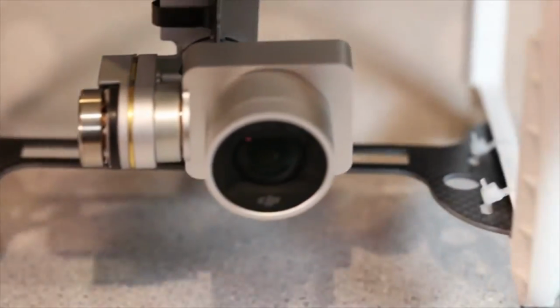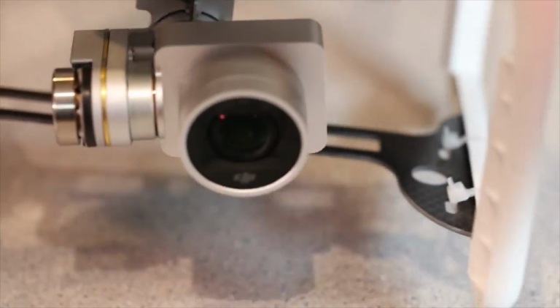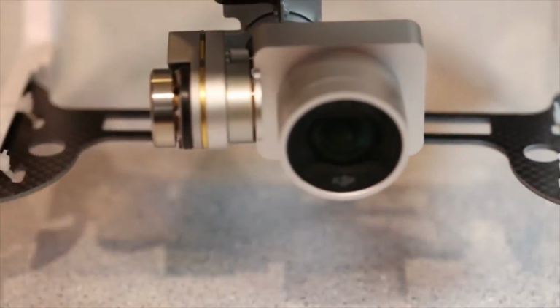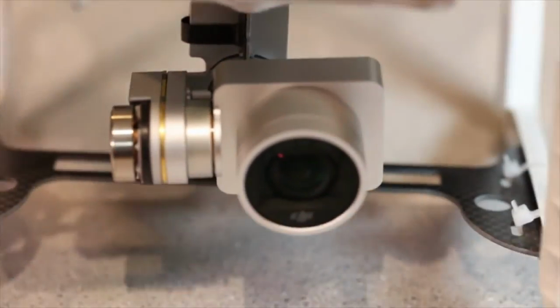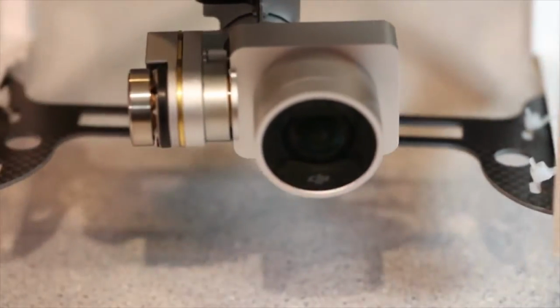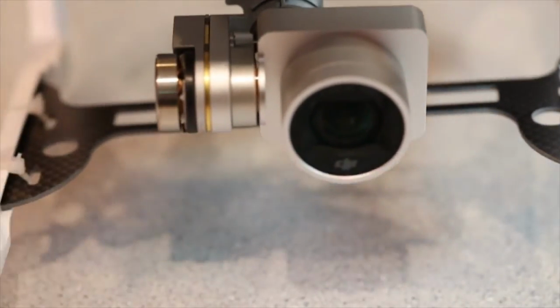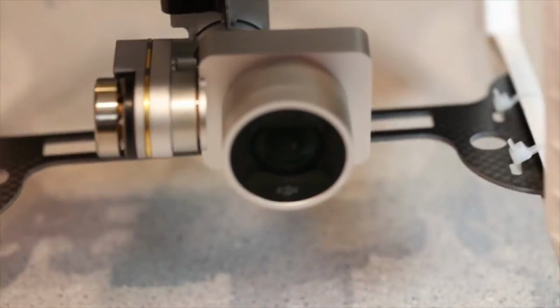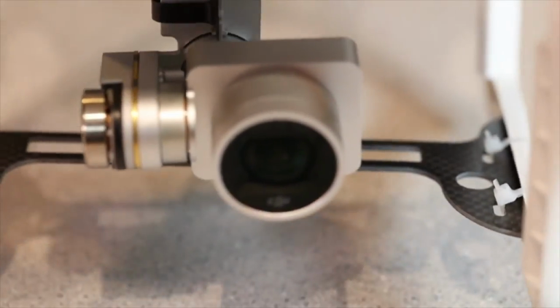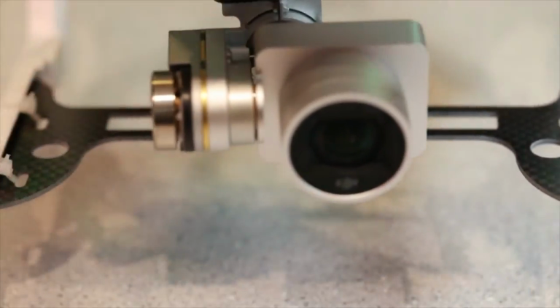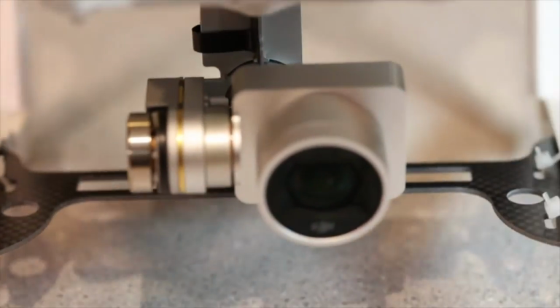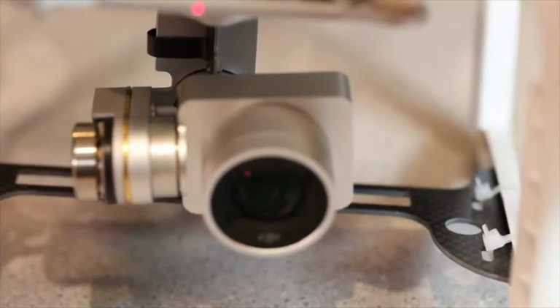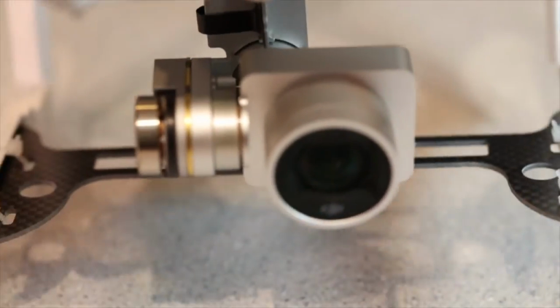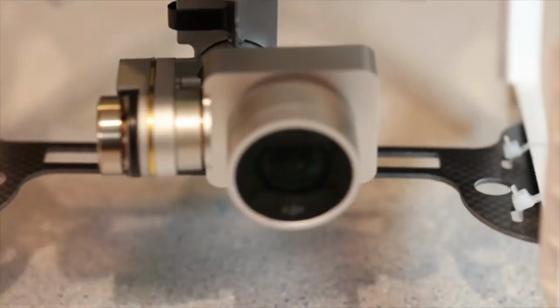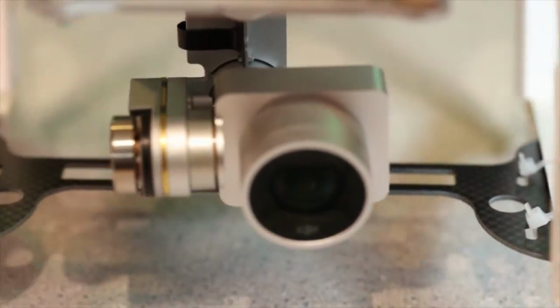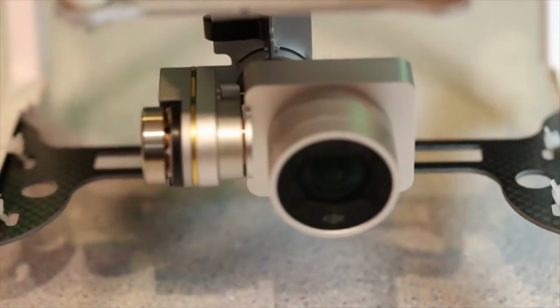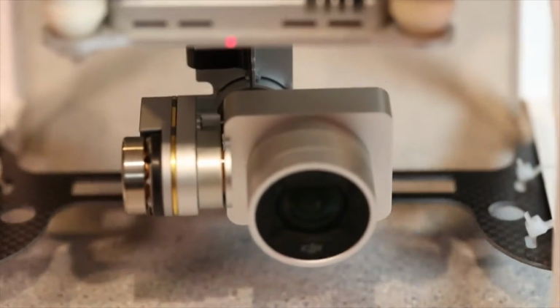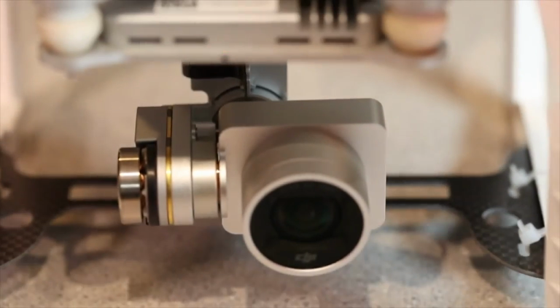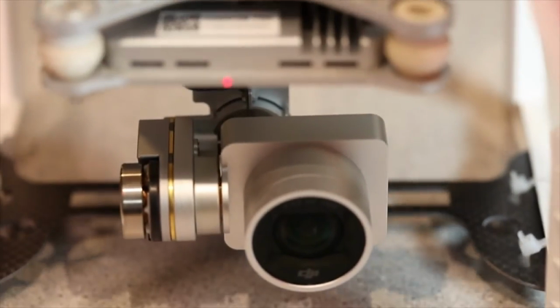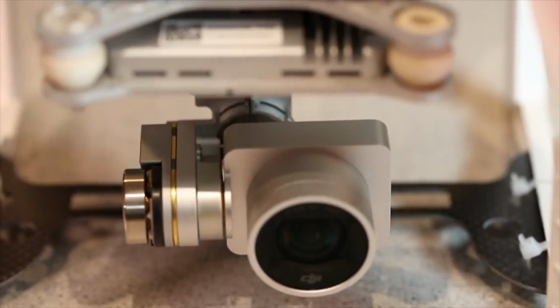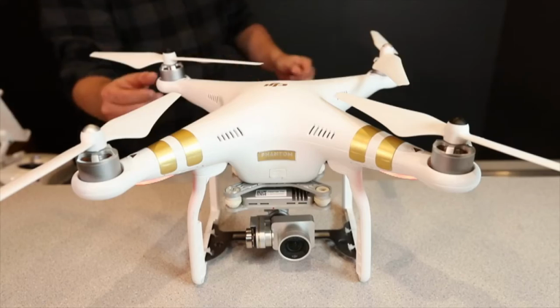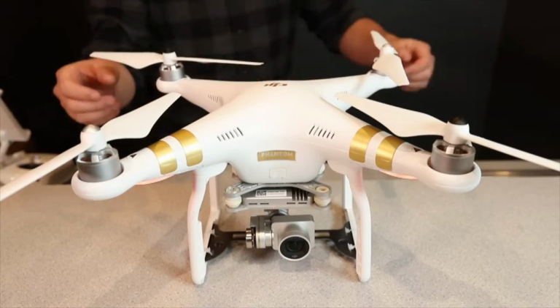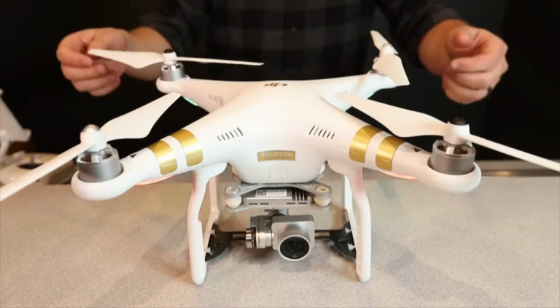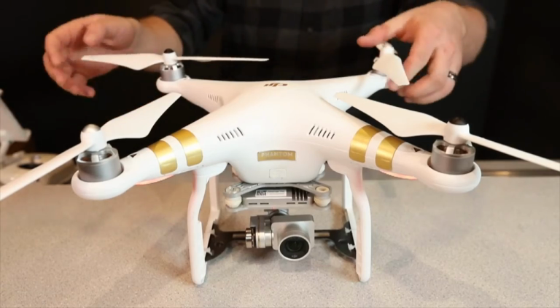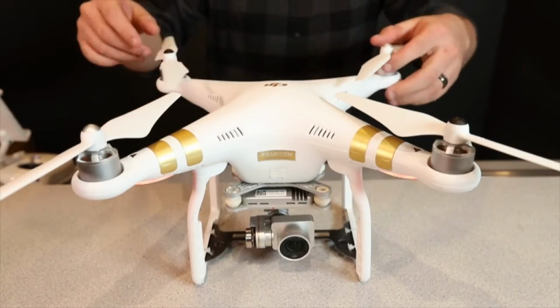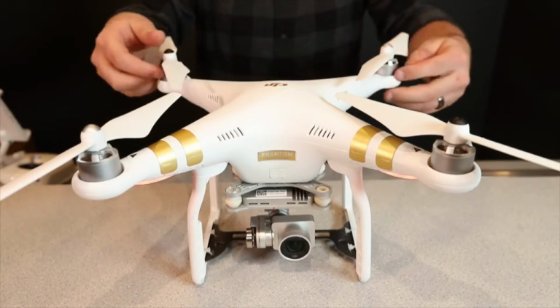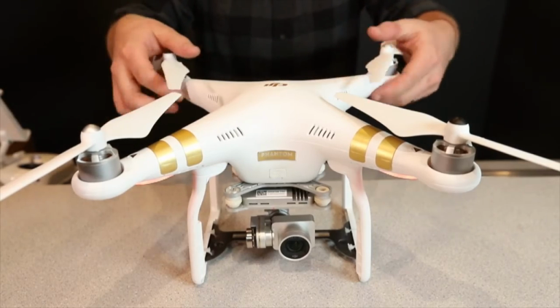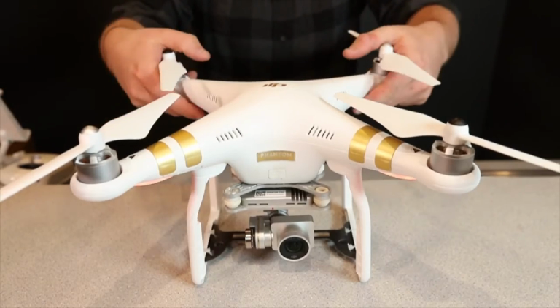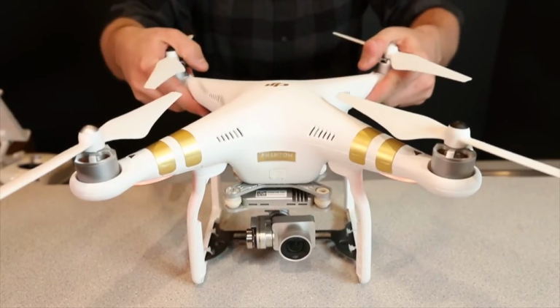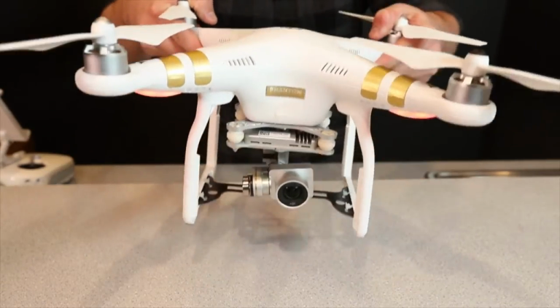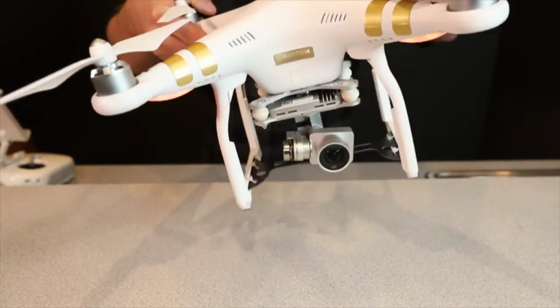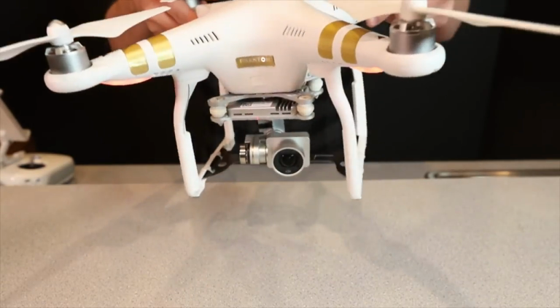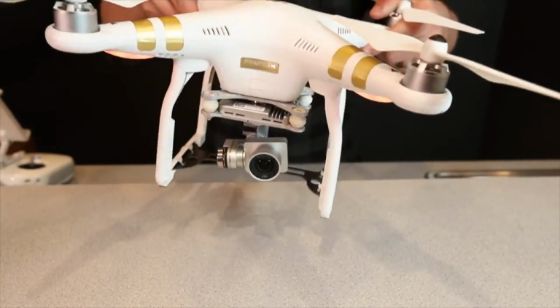A gimbal is made up of small motors that use a gyroscope sensor to keep the camera level with the ground. And this makes for very smooth, usable footage.